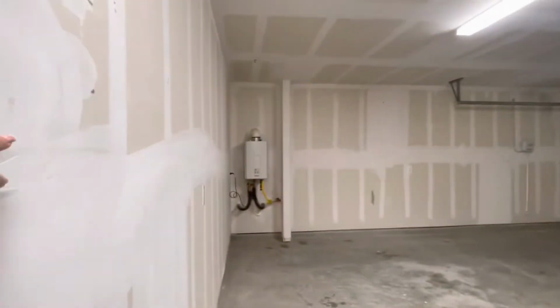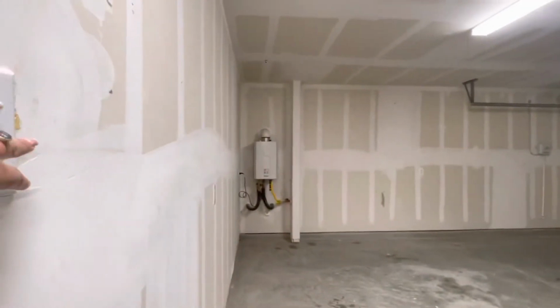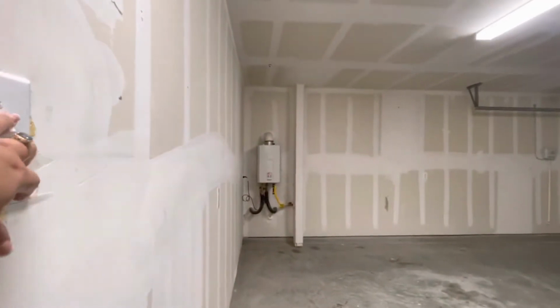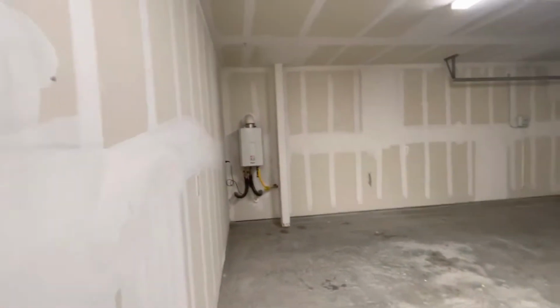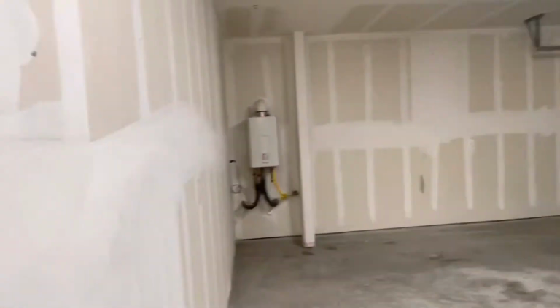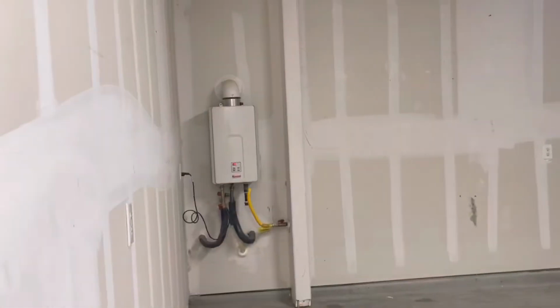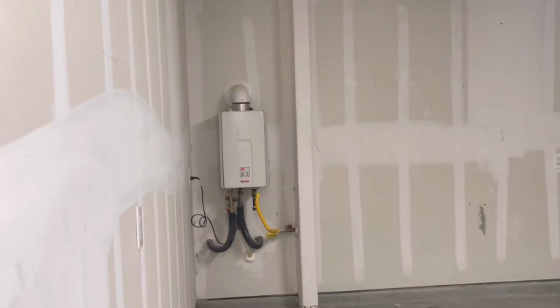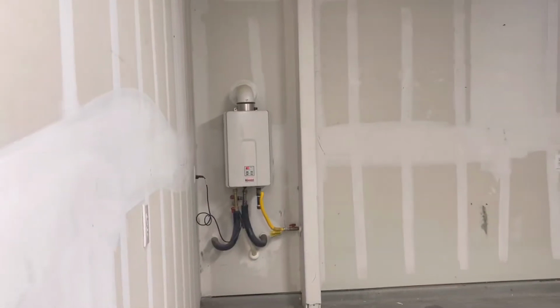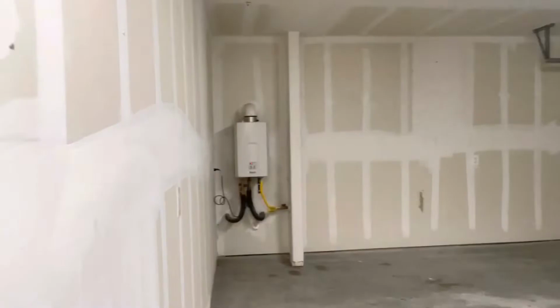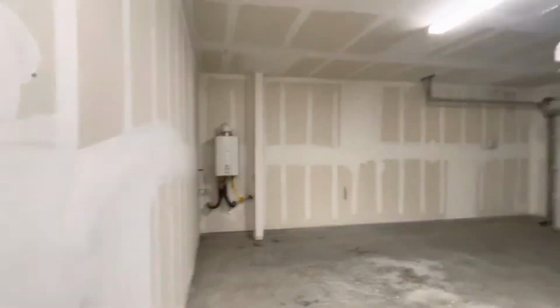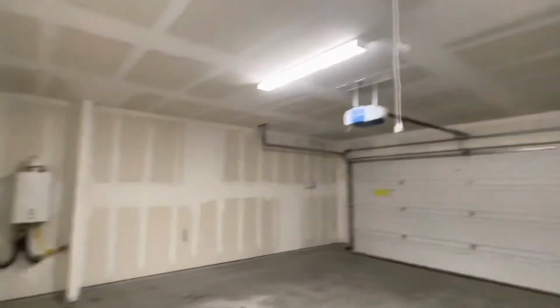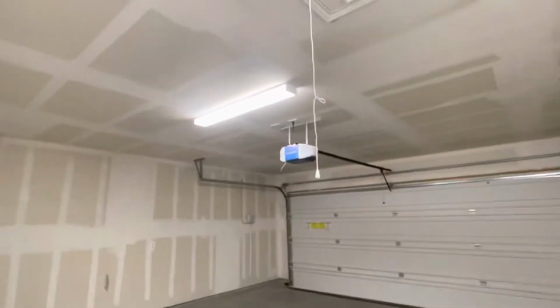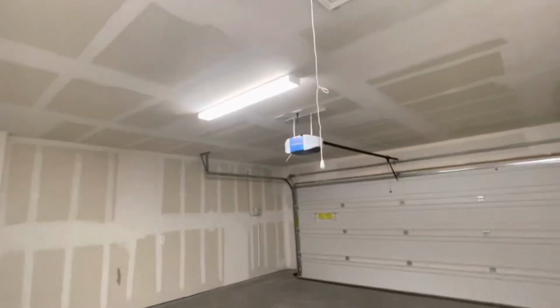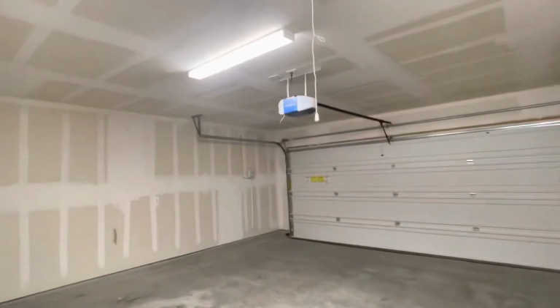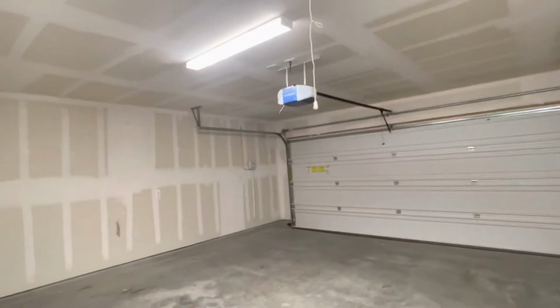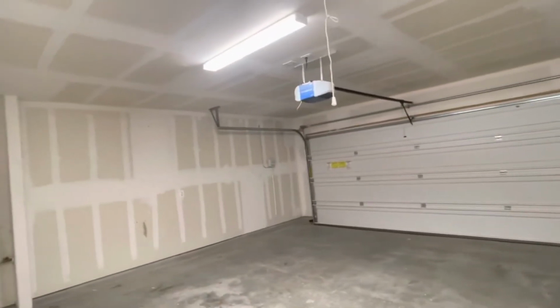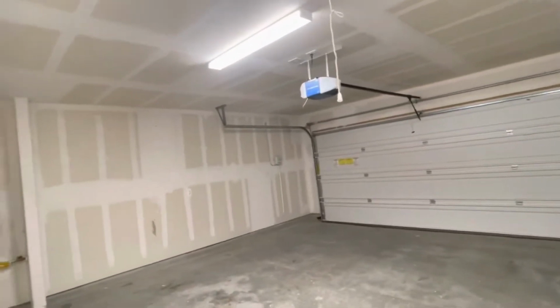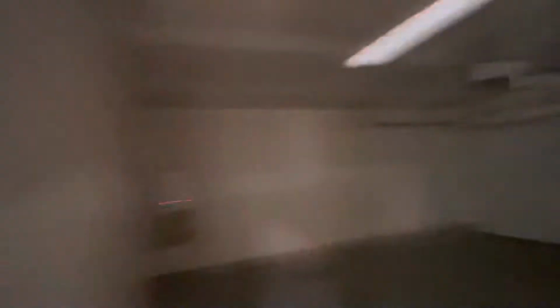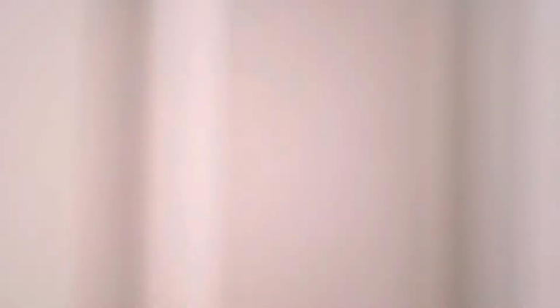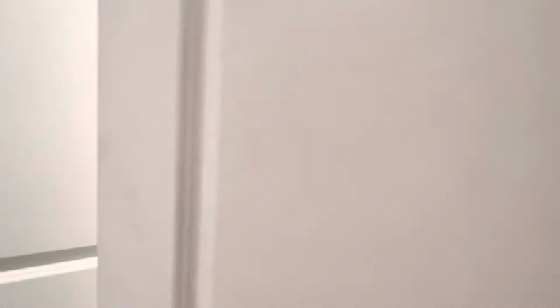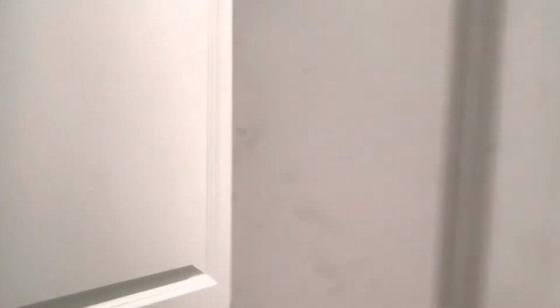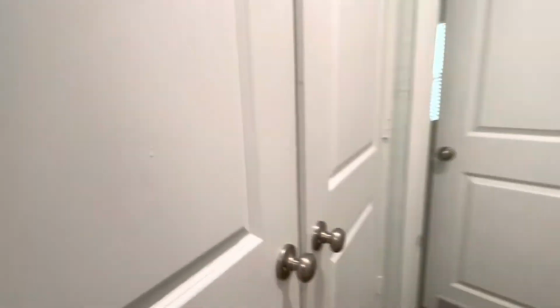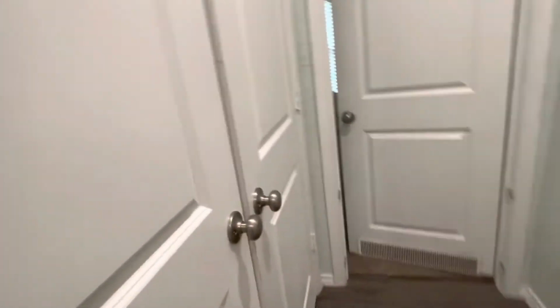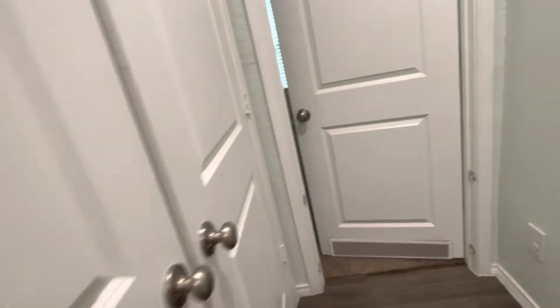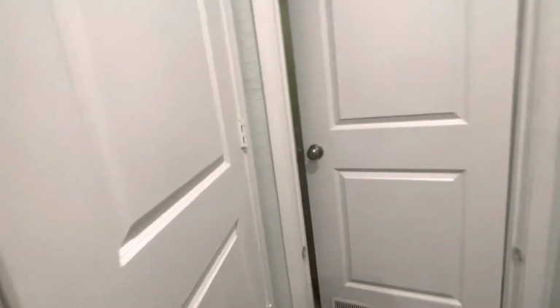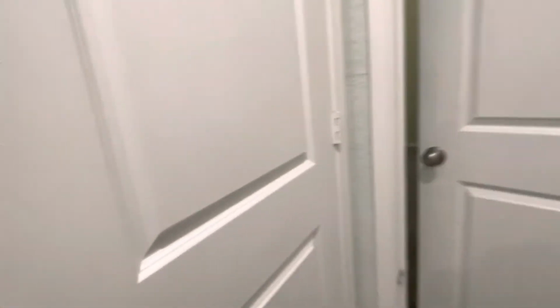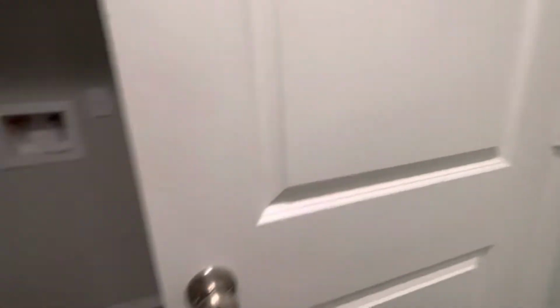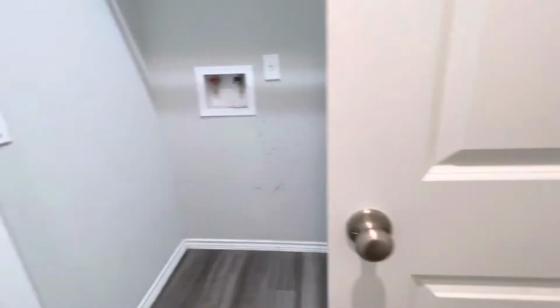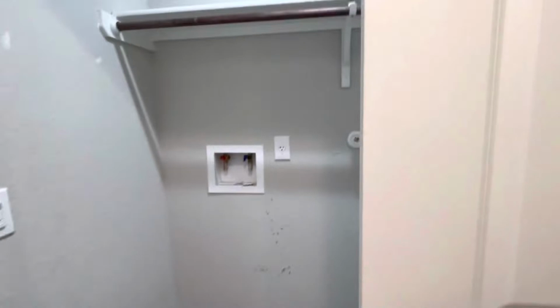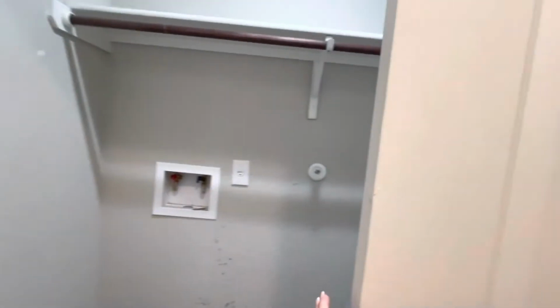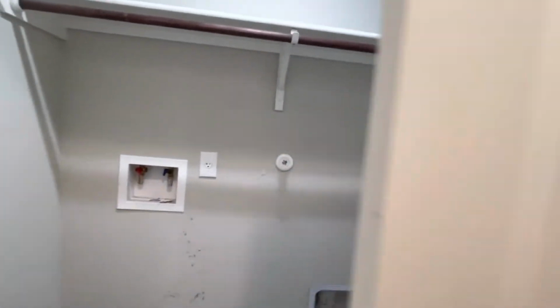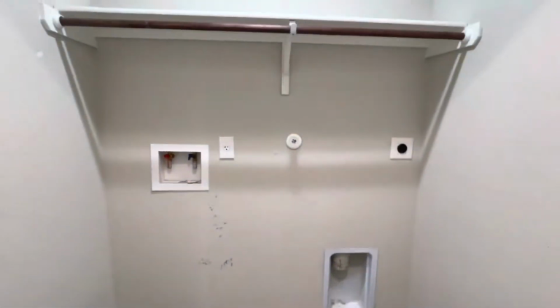It's got a tankless water heater right there, which is a really good feature to have. Garage door opener, two car garage, full size washer dryer connections.